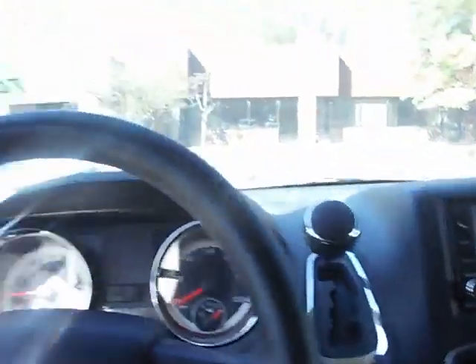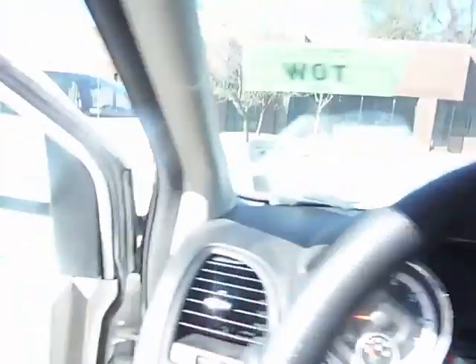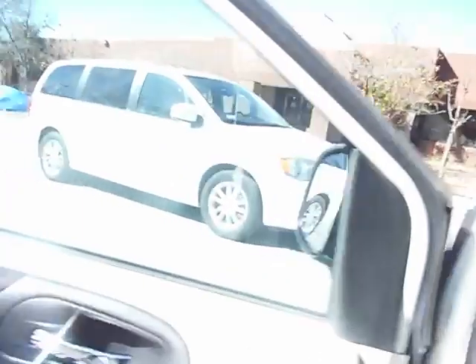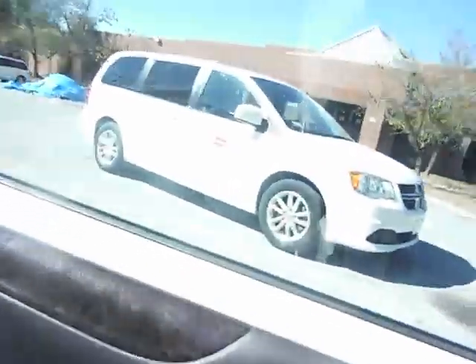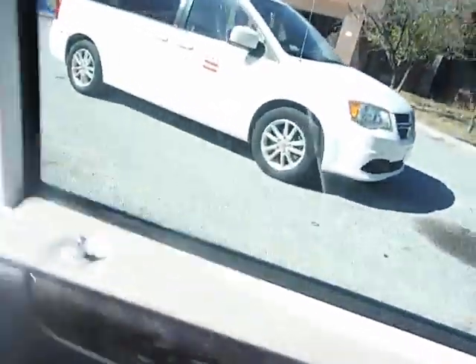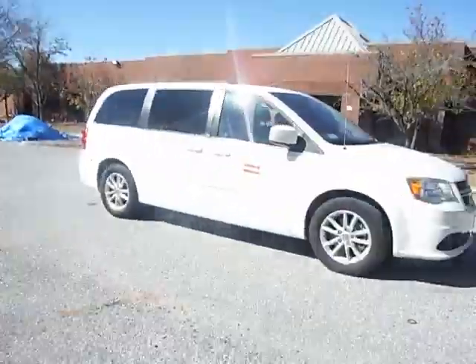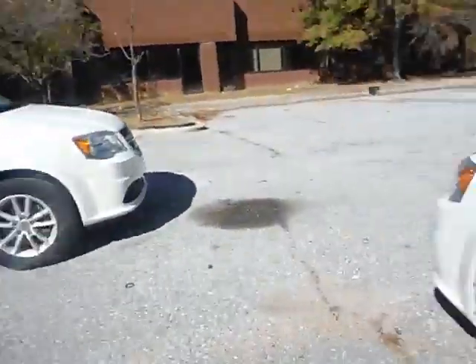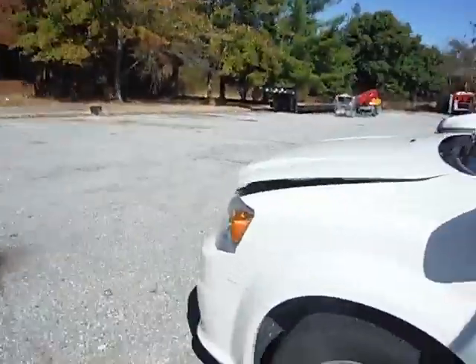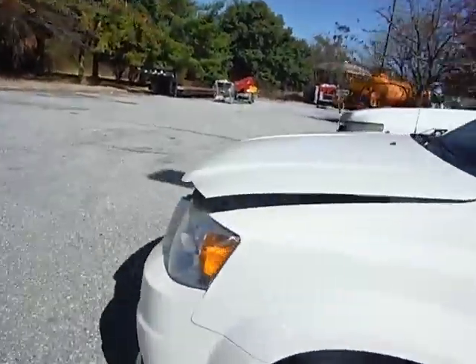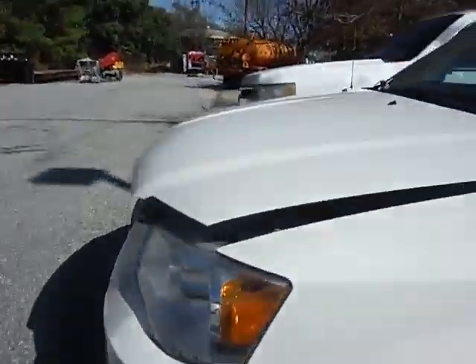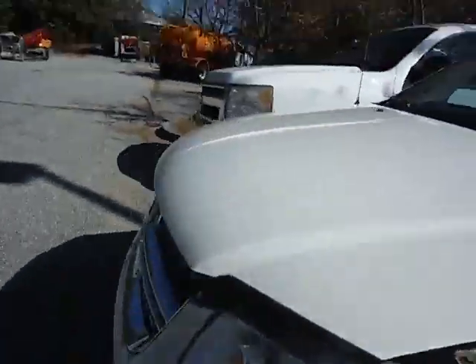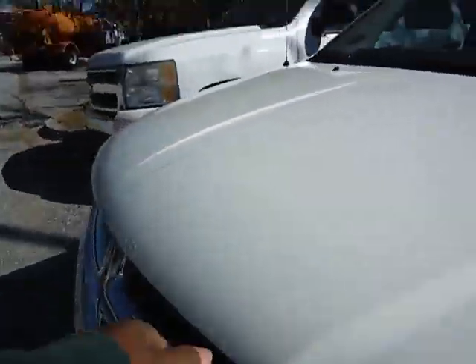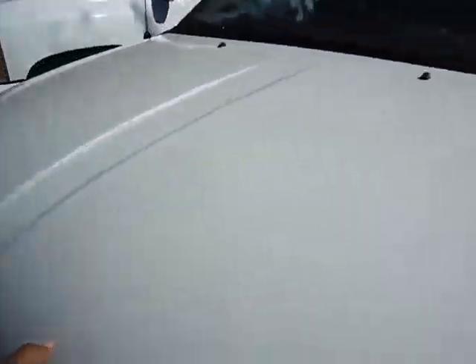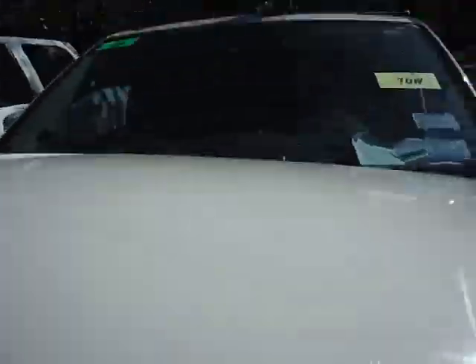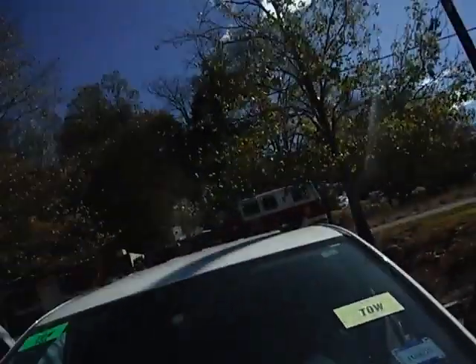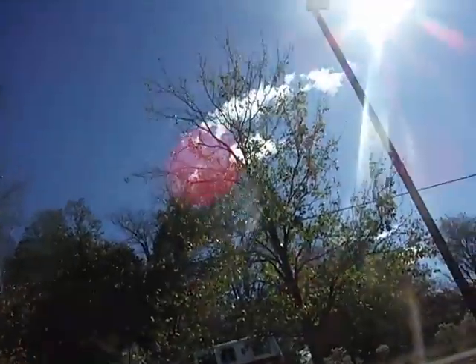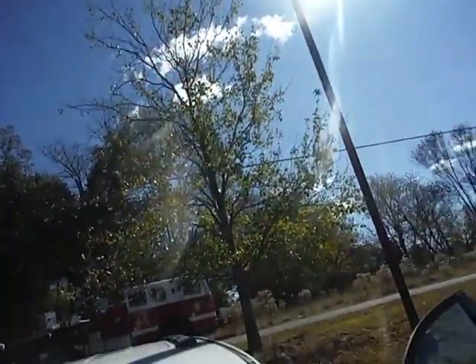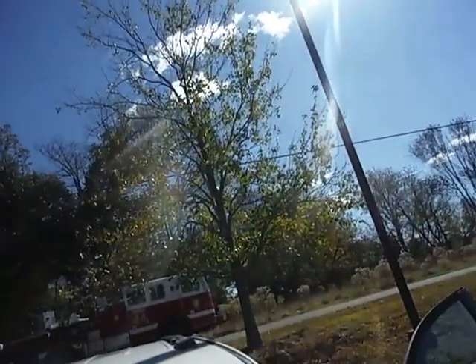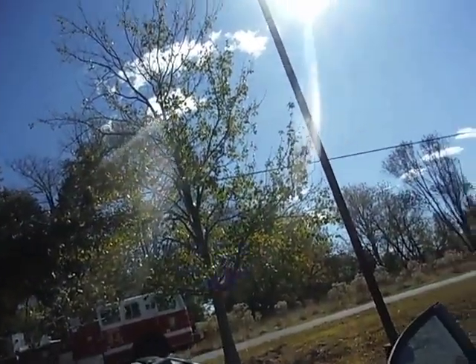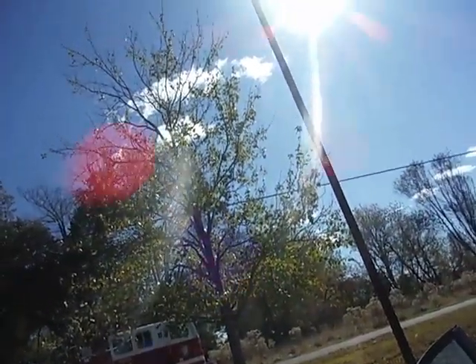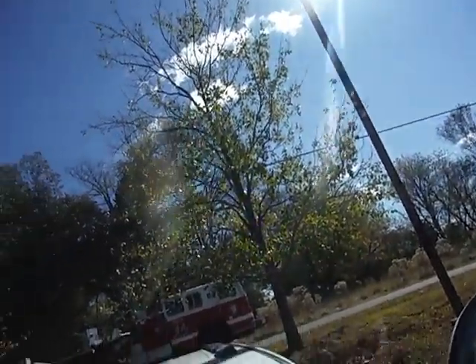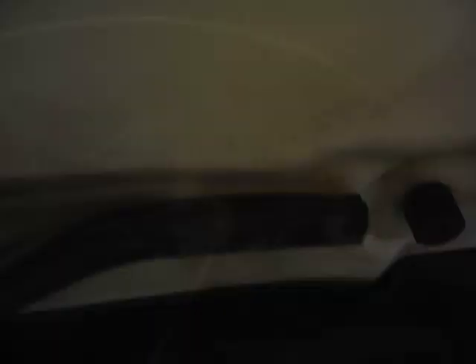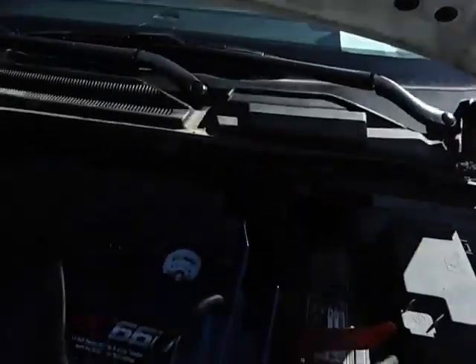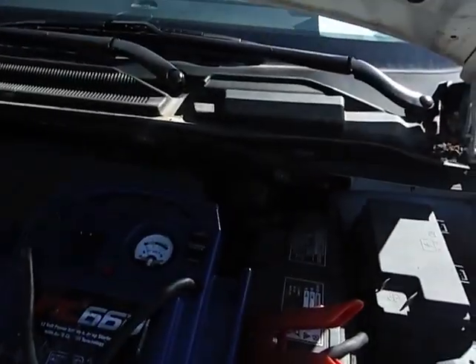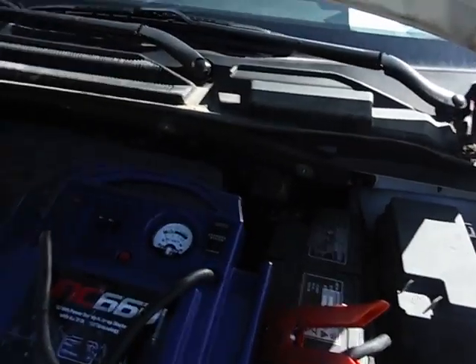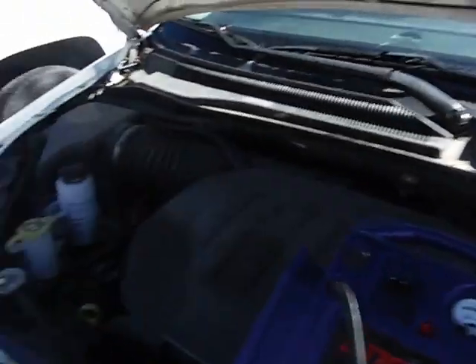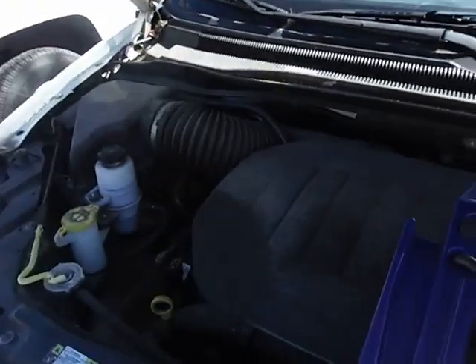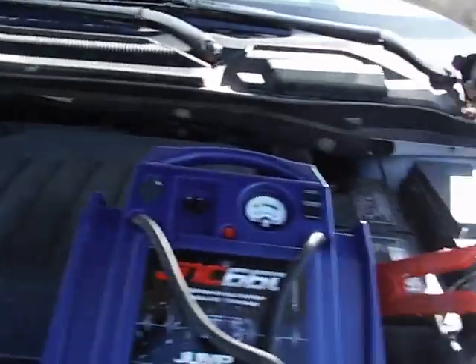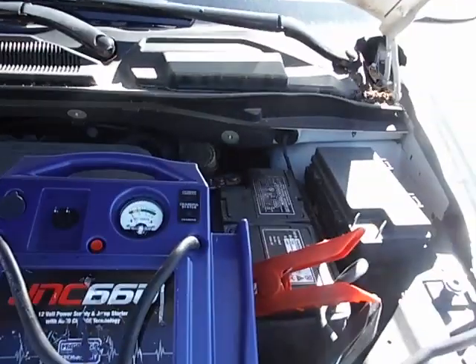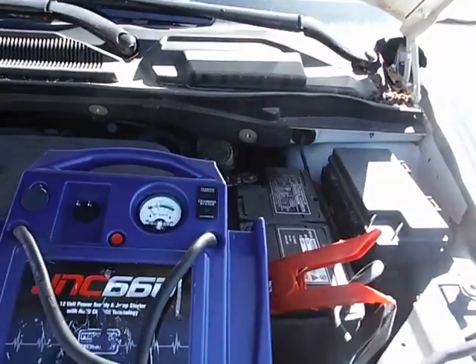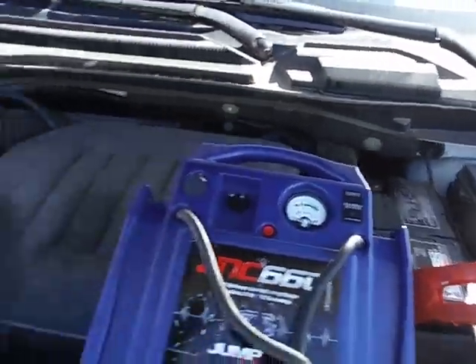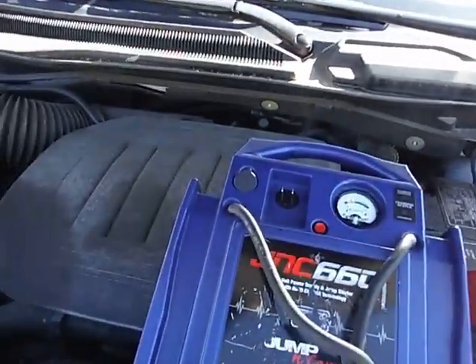I'm going to try to see what it does when I take the jump box off. And yes, it did cut off — it cut off again when I took the jump box off.